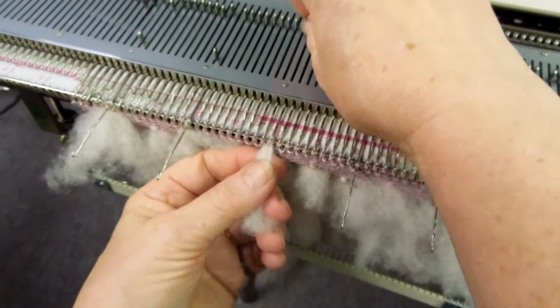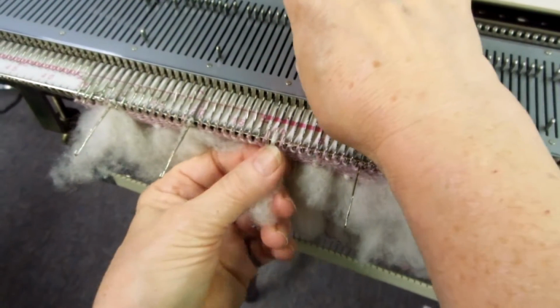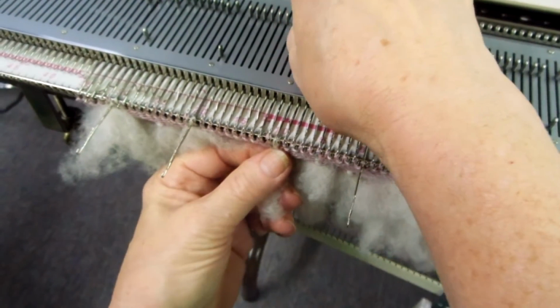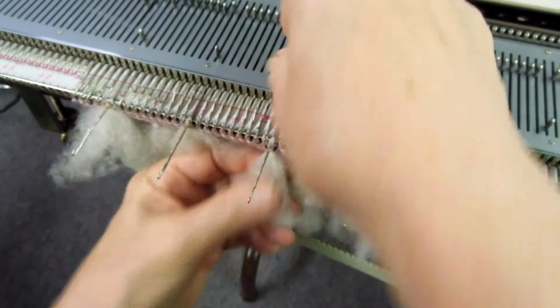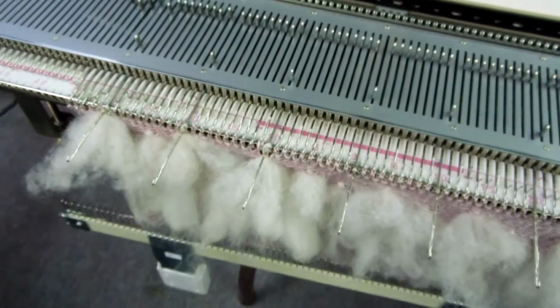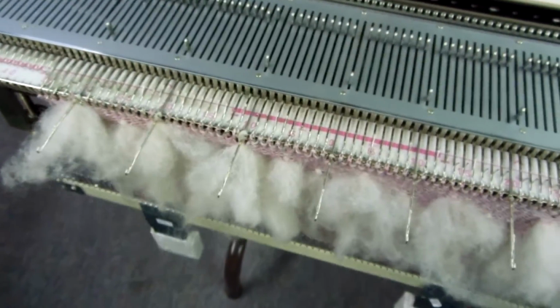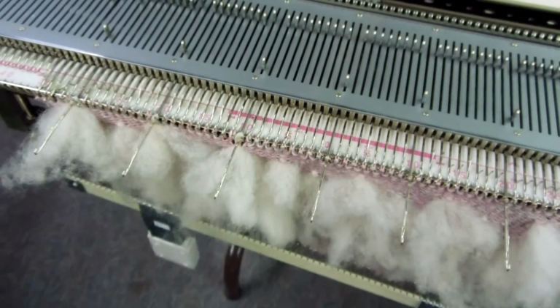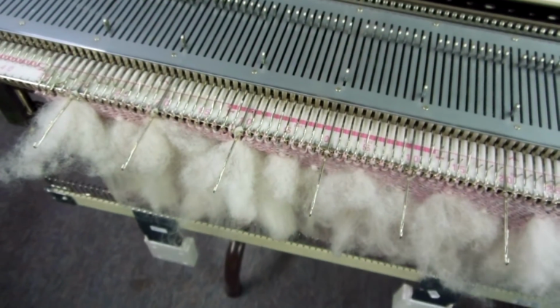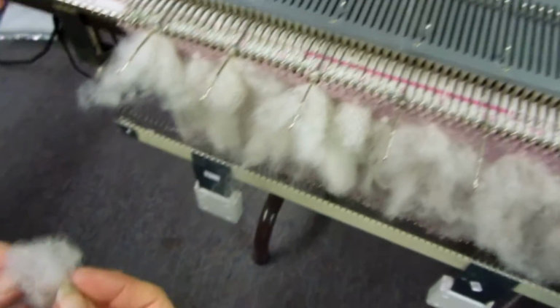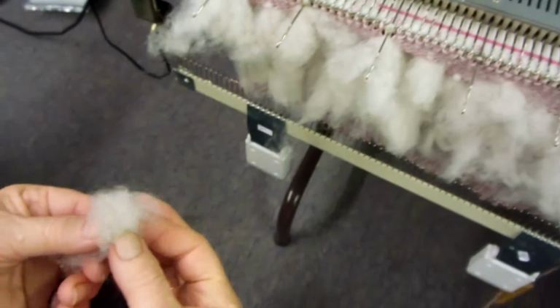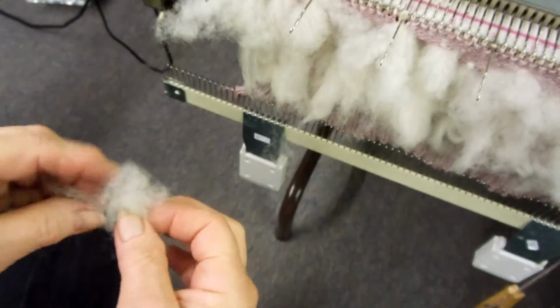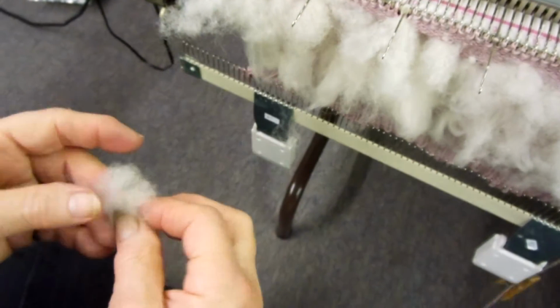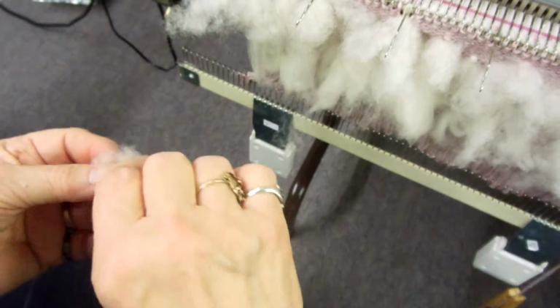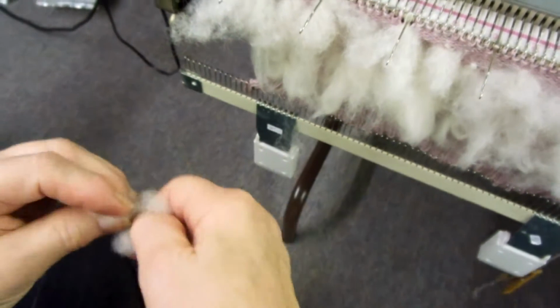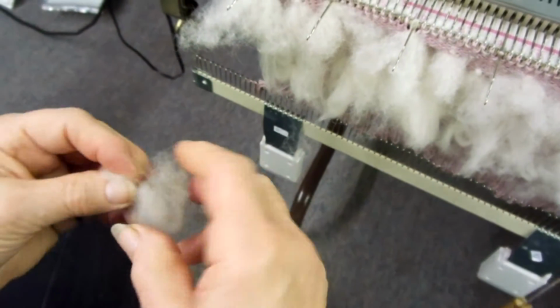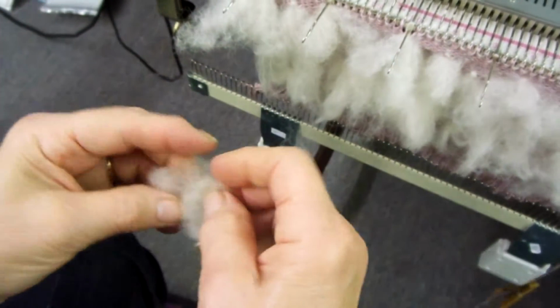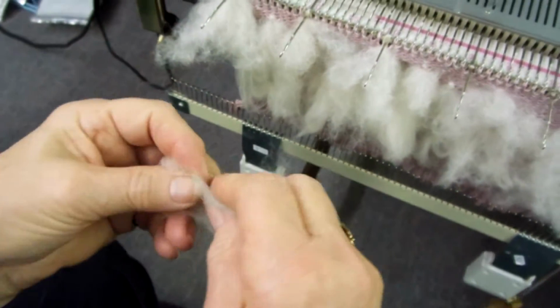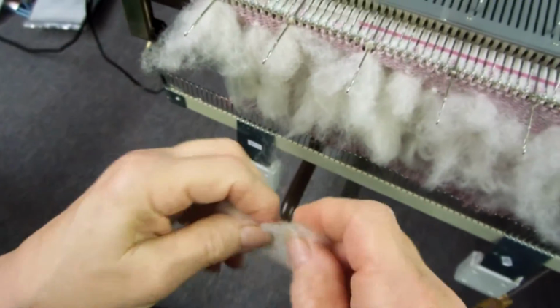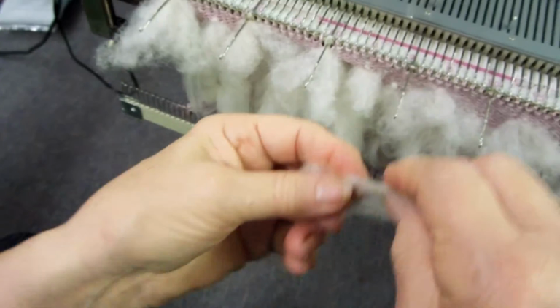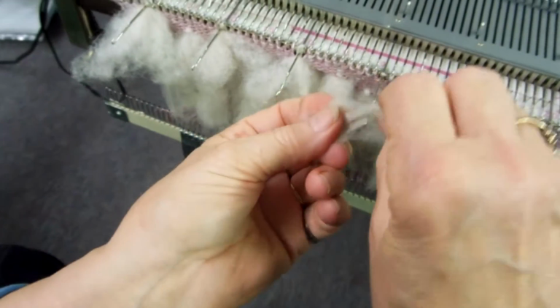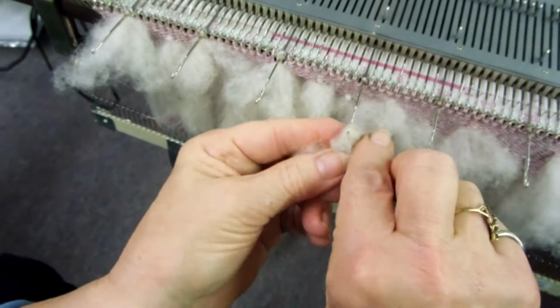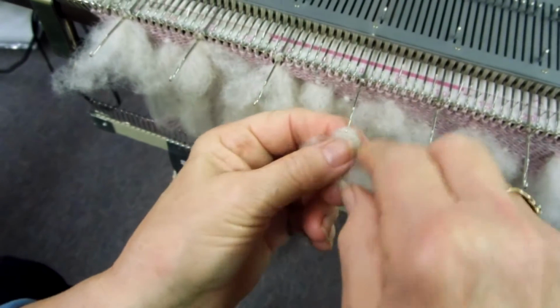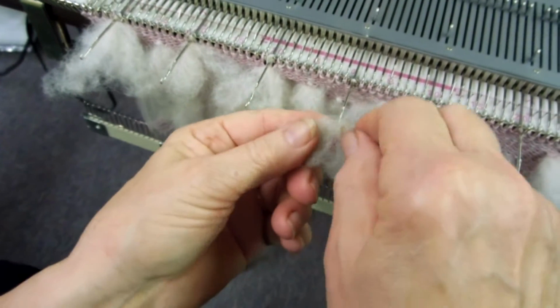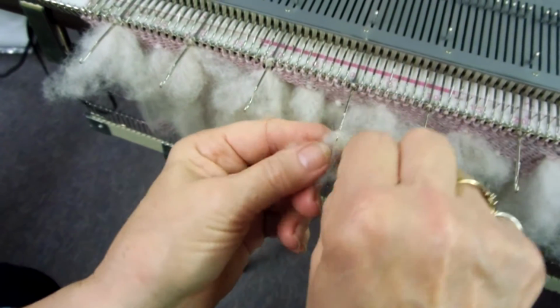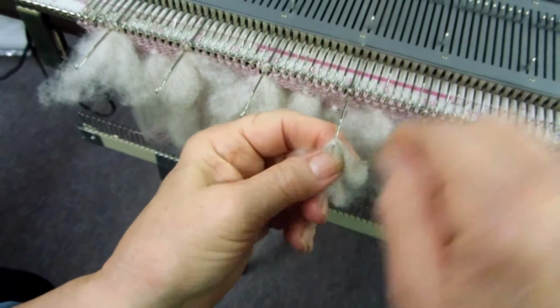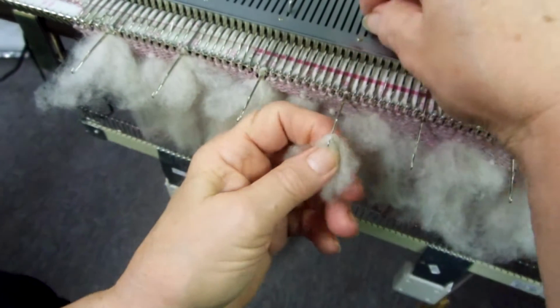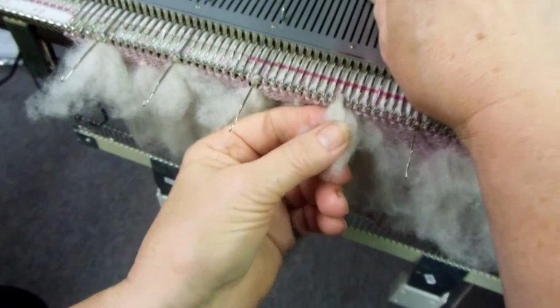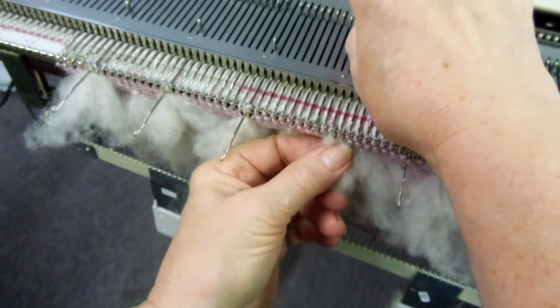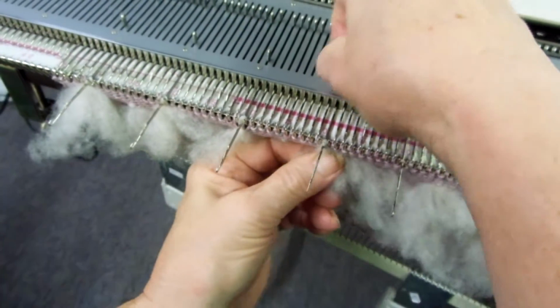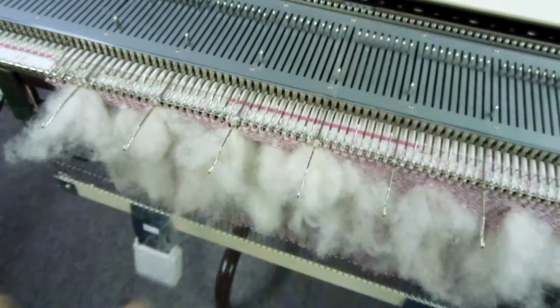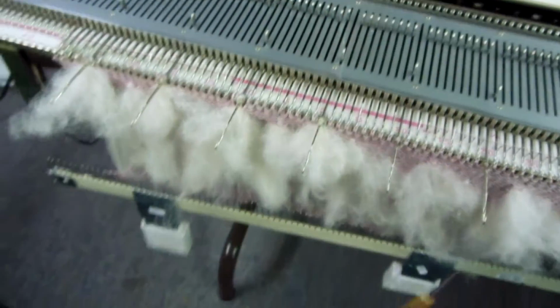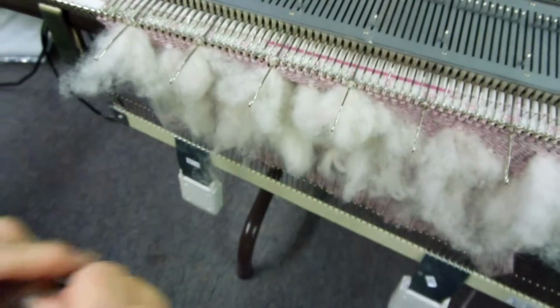There are many different ways of doing this. You can take a longer piece and fold it in half and twist it, but I find this method very fast and easy.